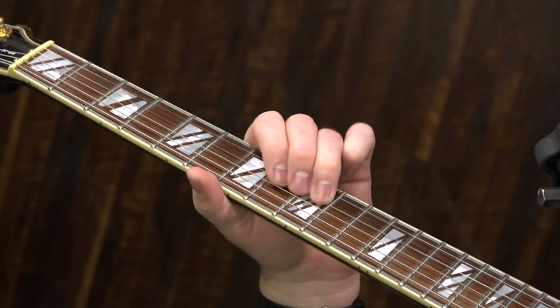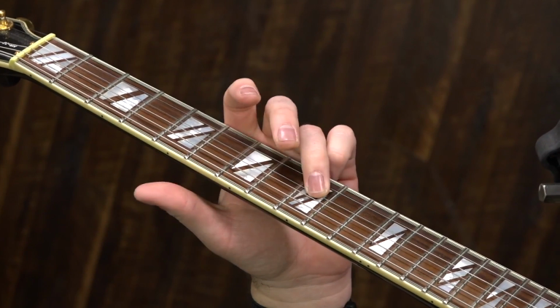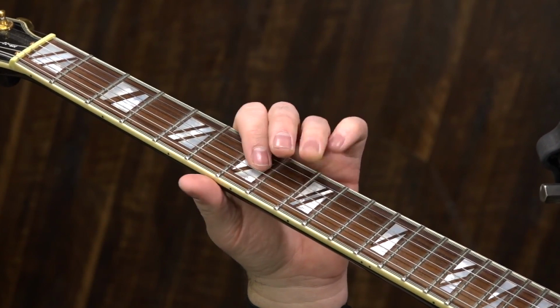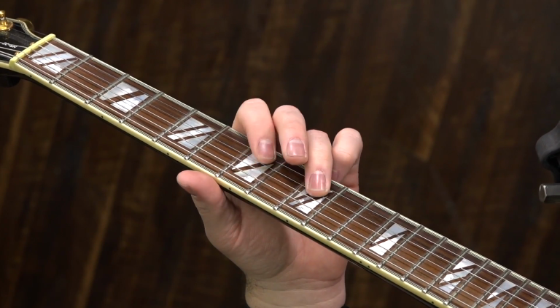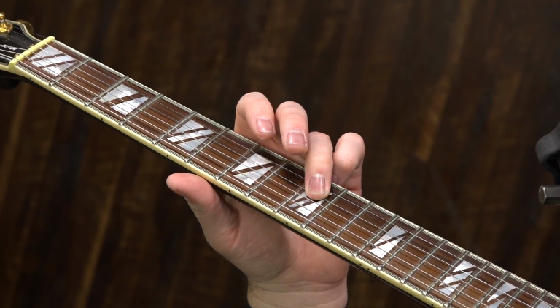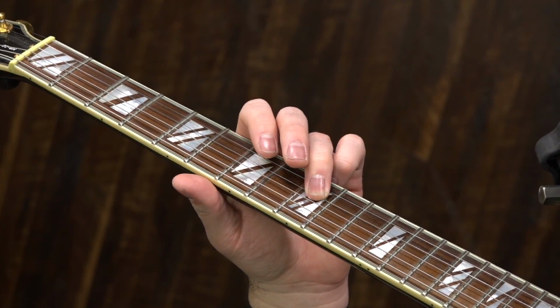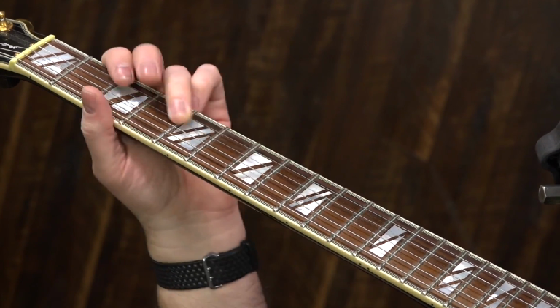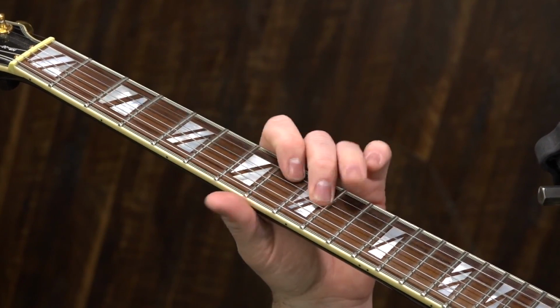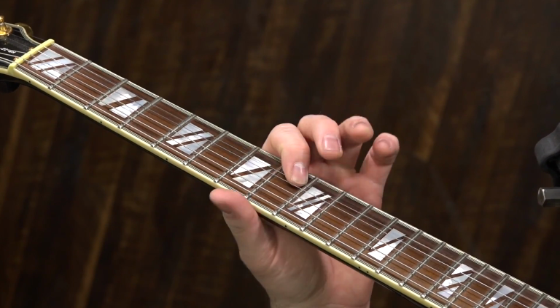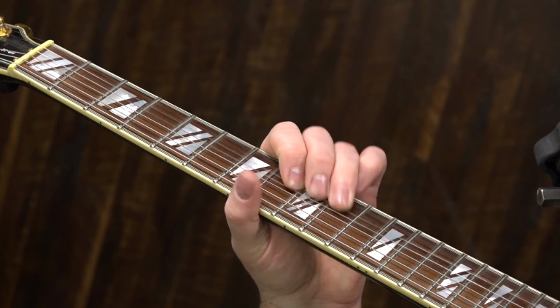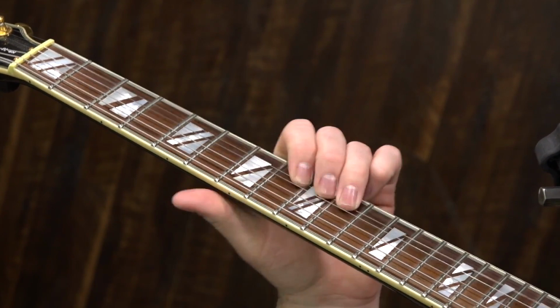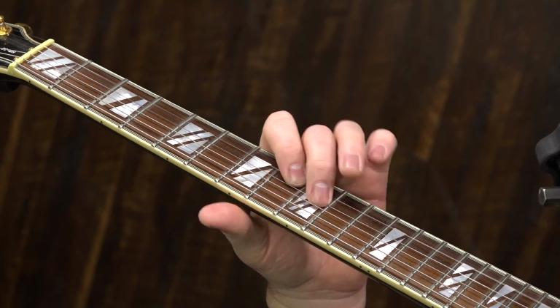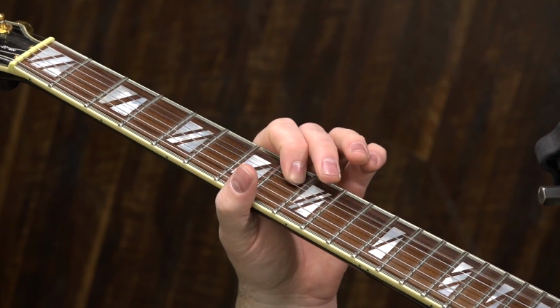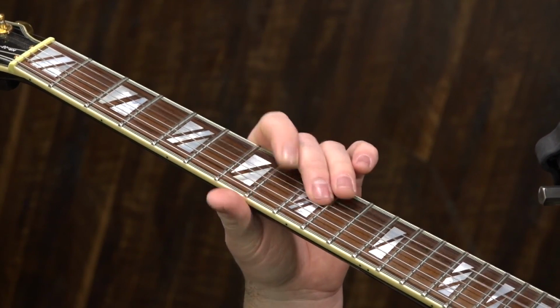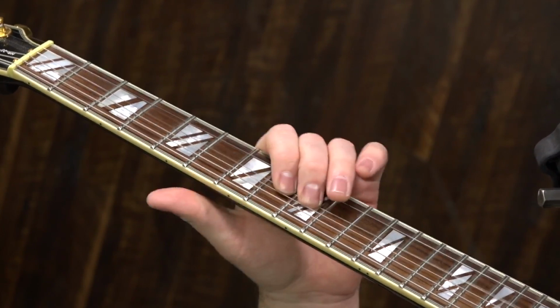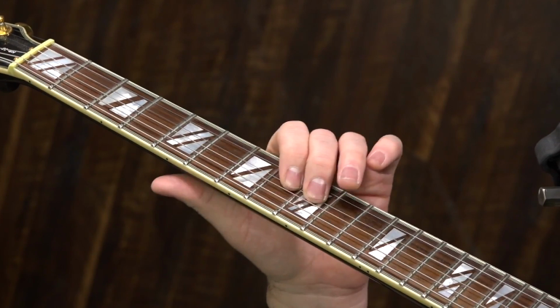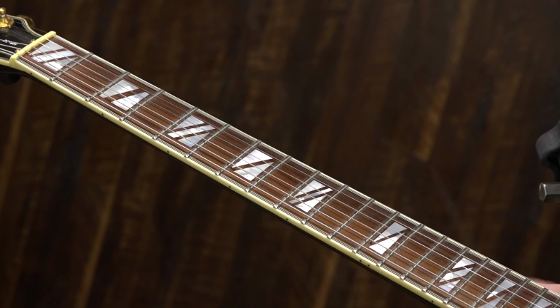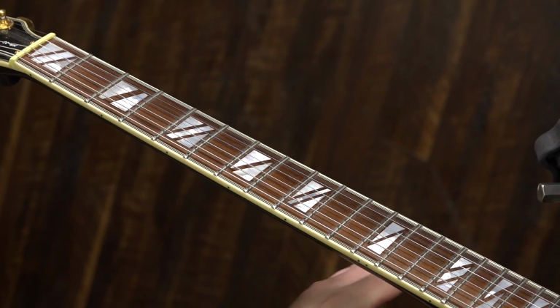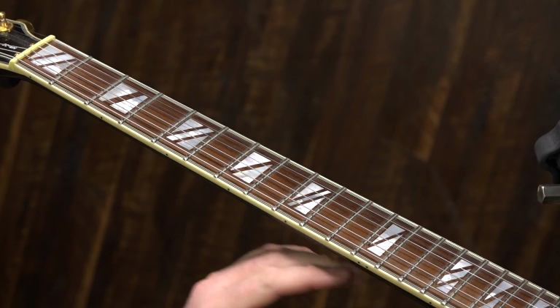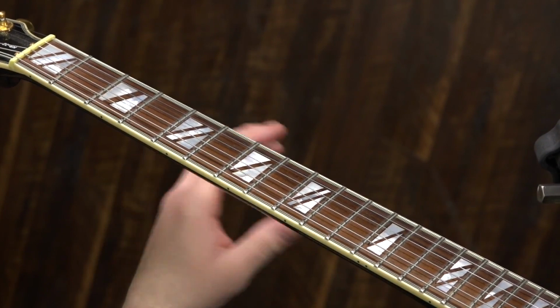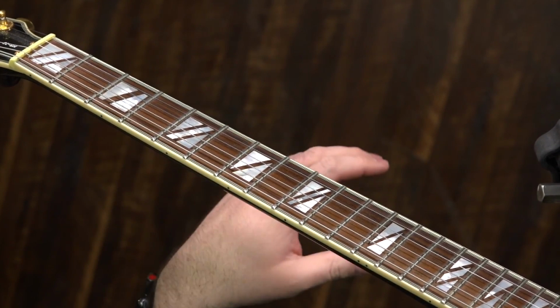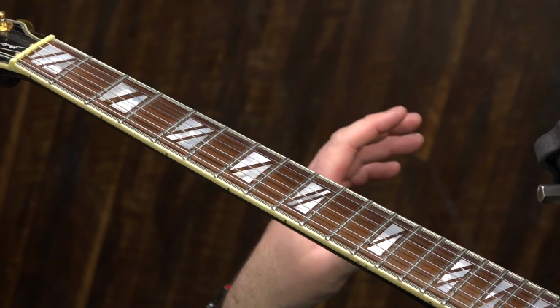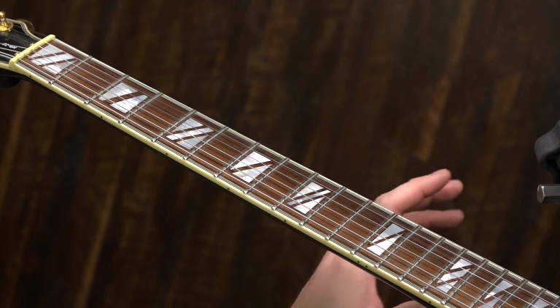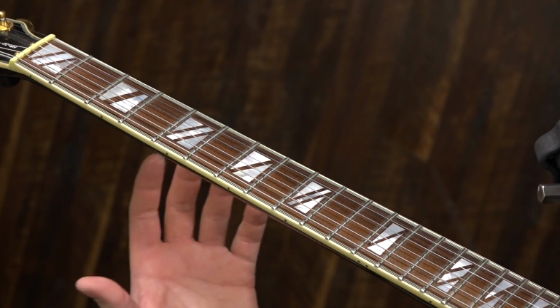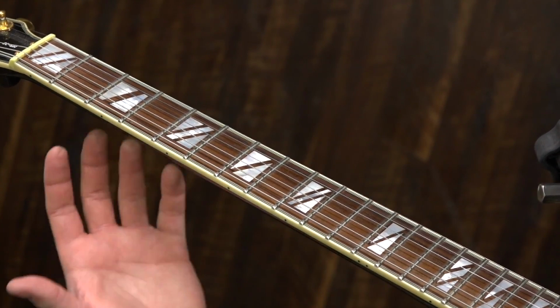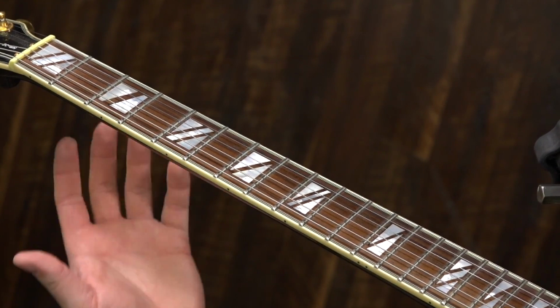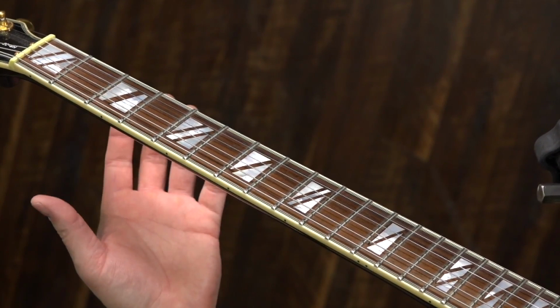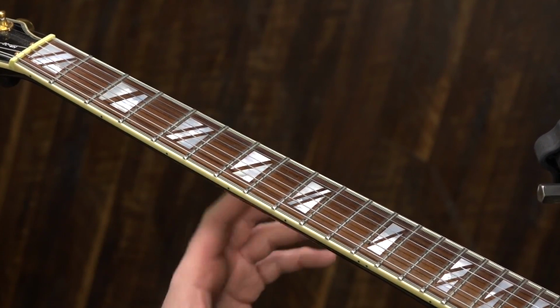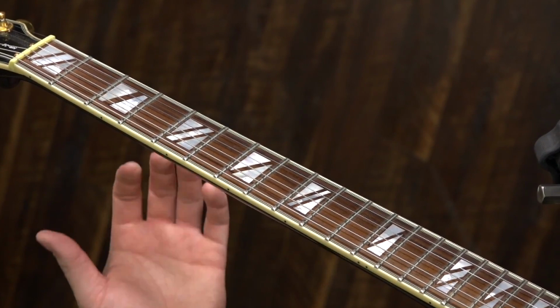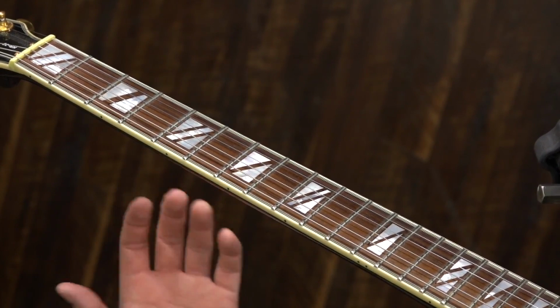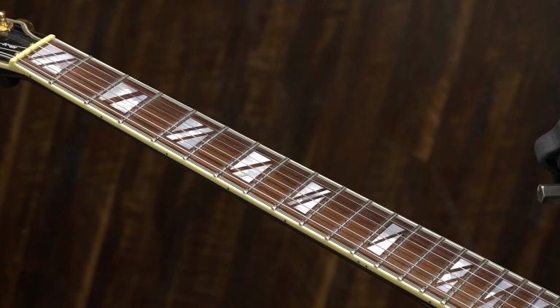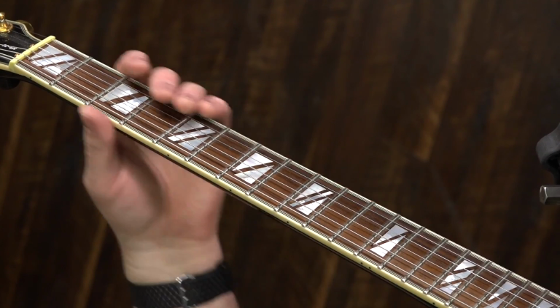Give a slight bend when you go back up to the eighth fret of the B string, then nine-seven-nine on the G string. Now before we move on to the next part, let's talk about positioning that at the correct spot of the progression.